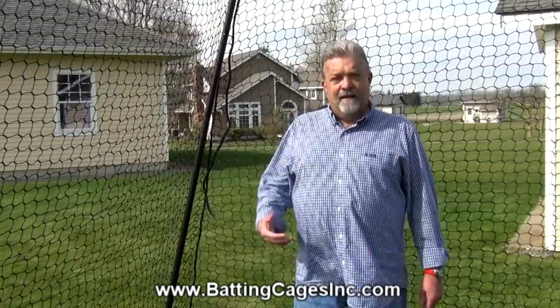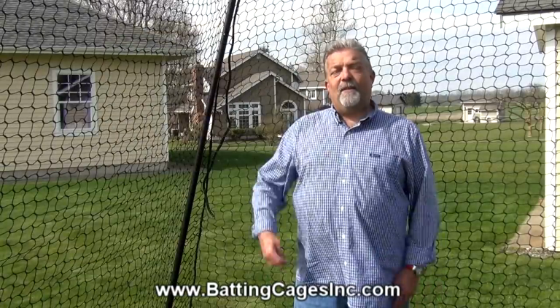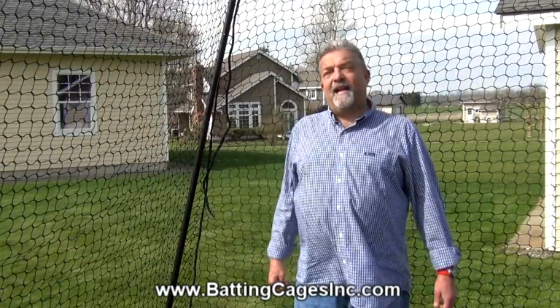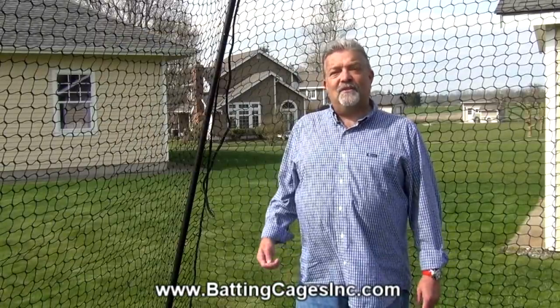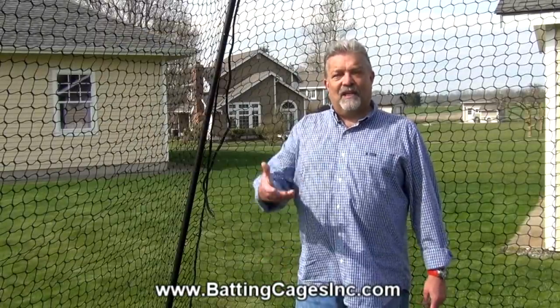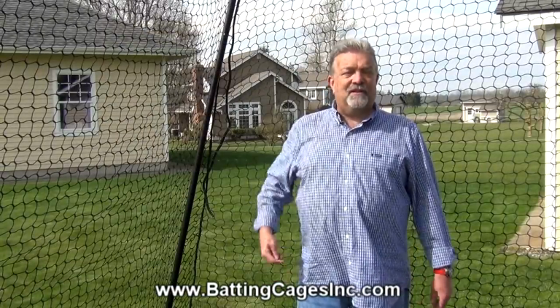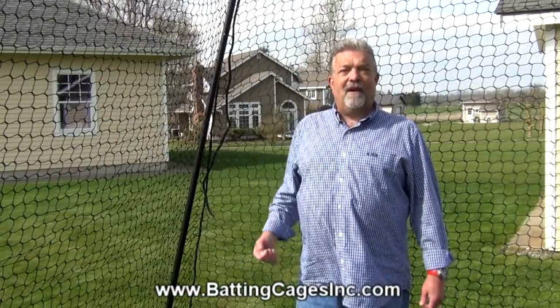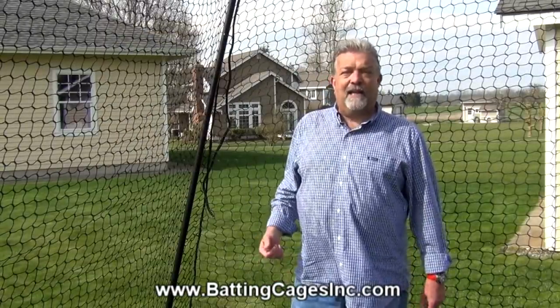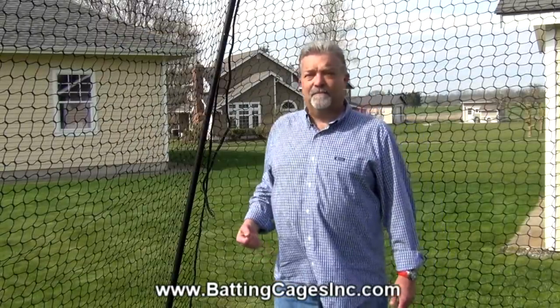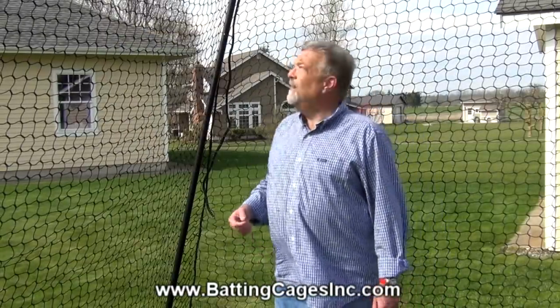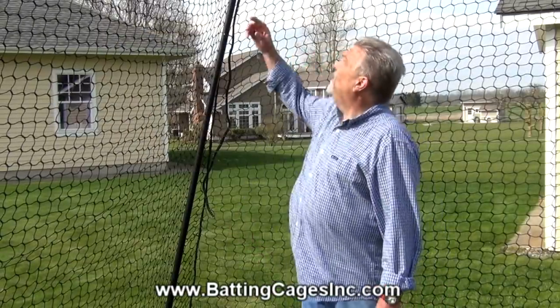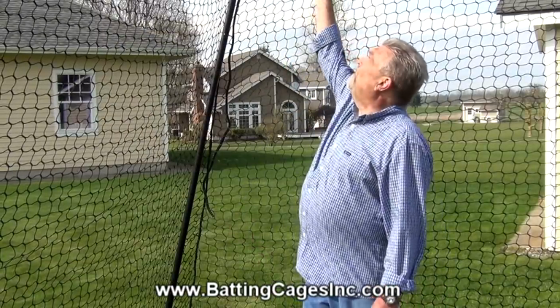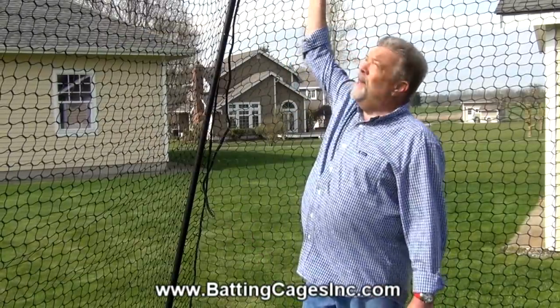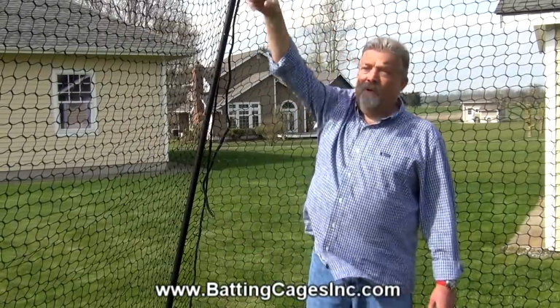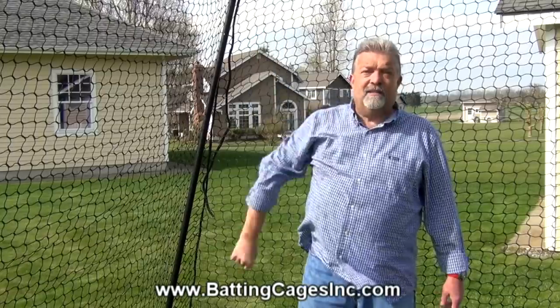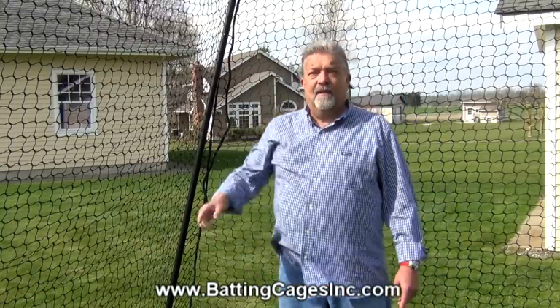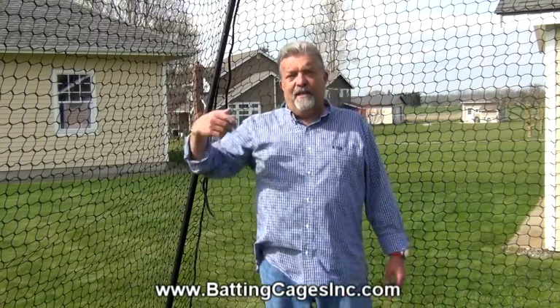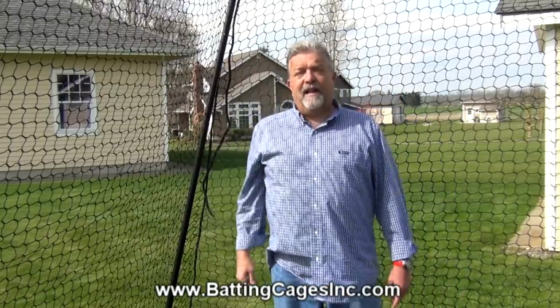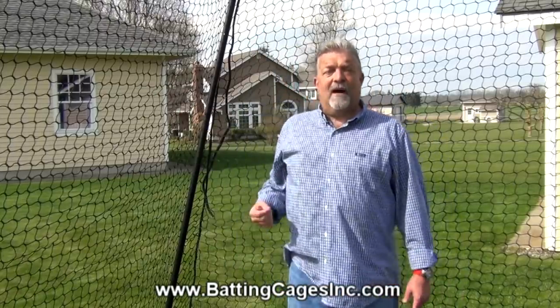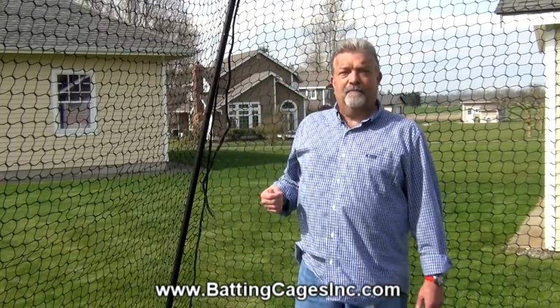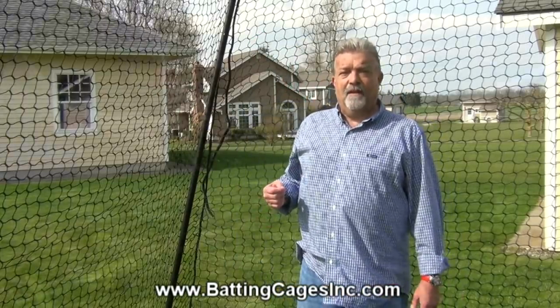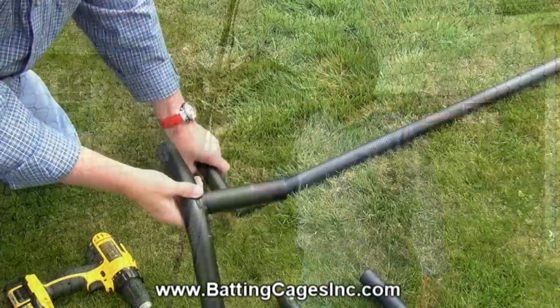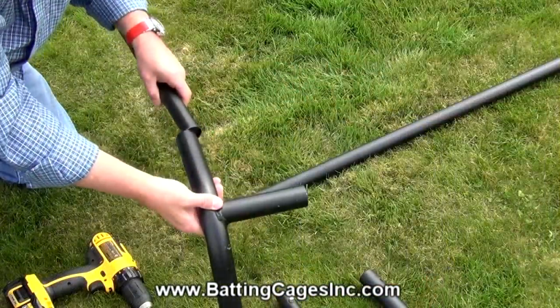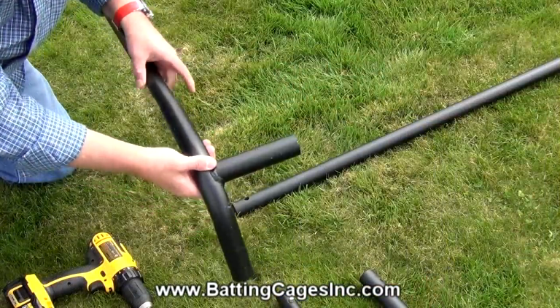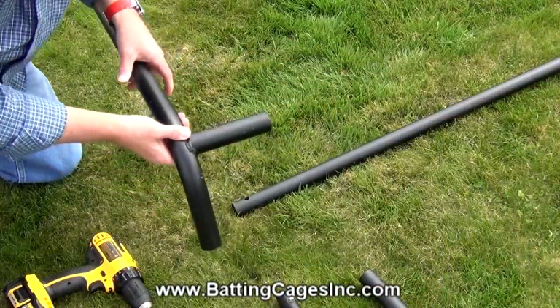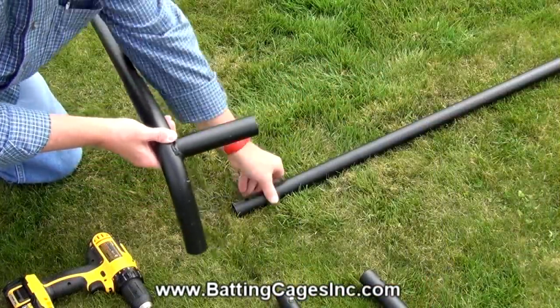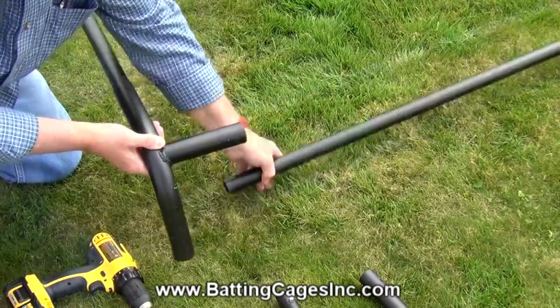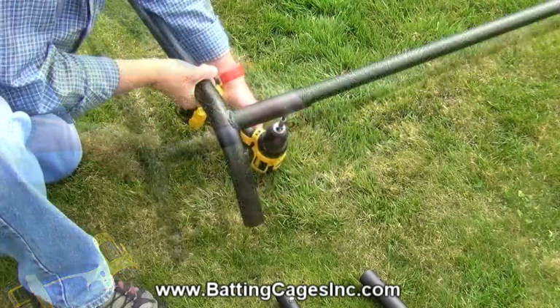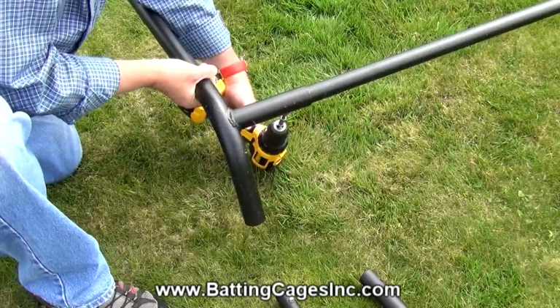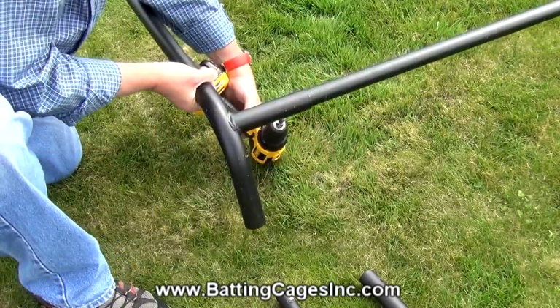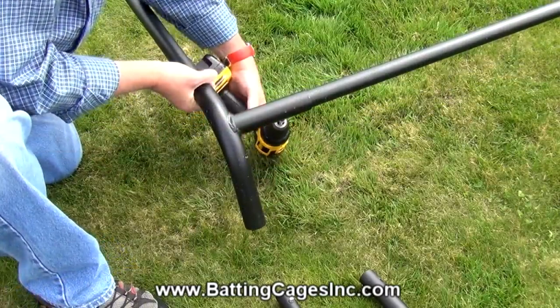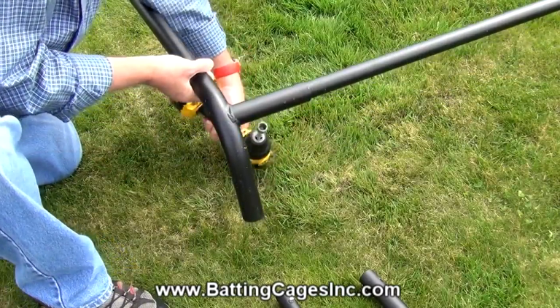Let's talk about how this cage goes together to give you an understanding of how easy it is. We supply all the corner fittings that you need for the cage that you buy. The tubing literally slides into that corner fitting and you turn a jam bolt — kind of like a tinker toy set.